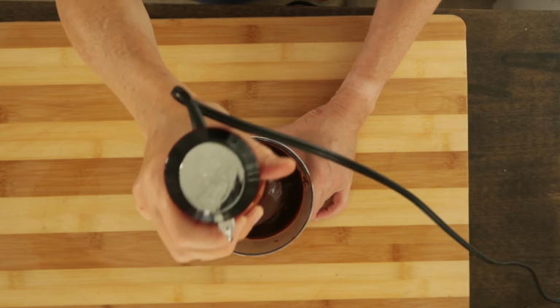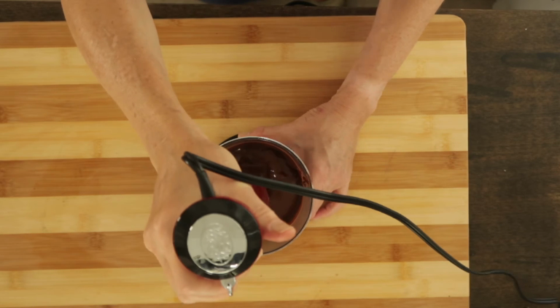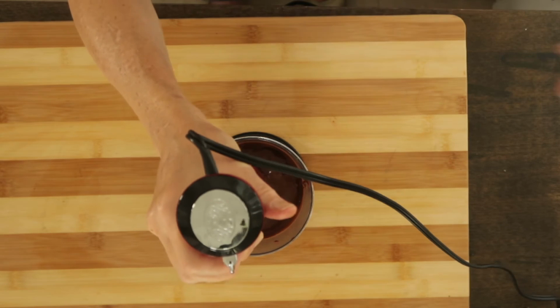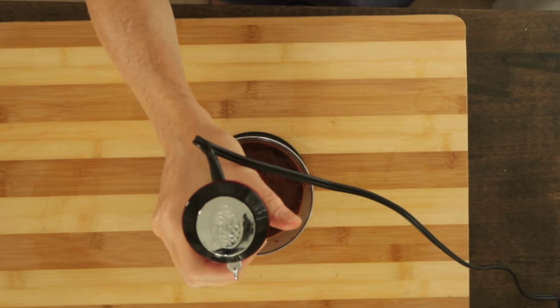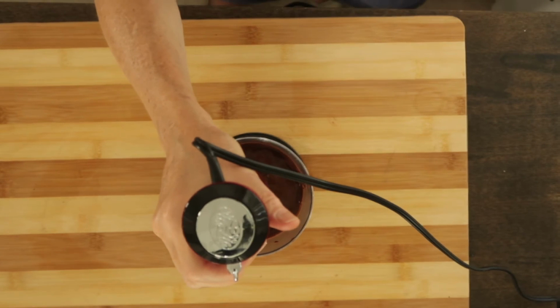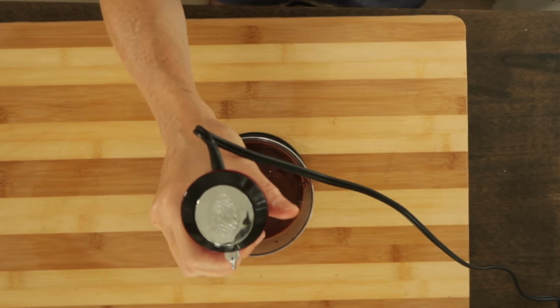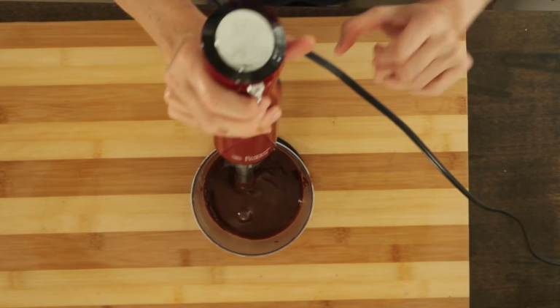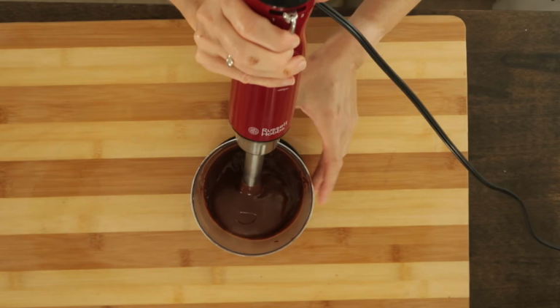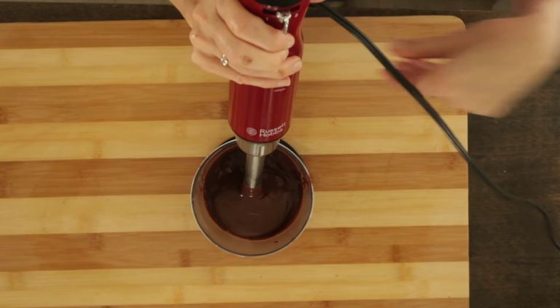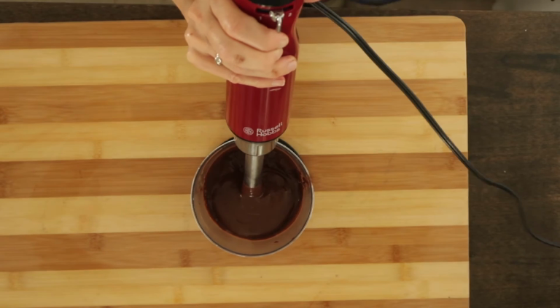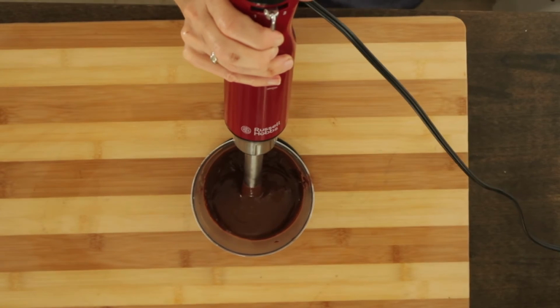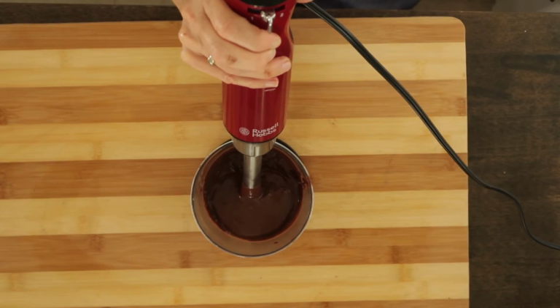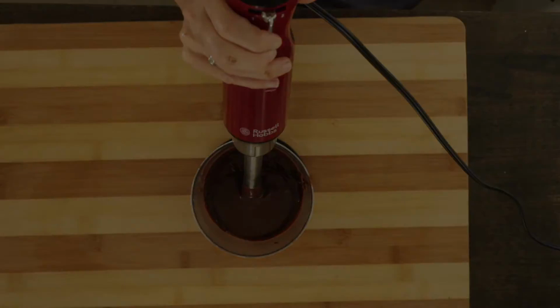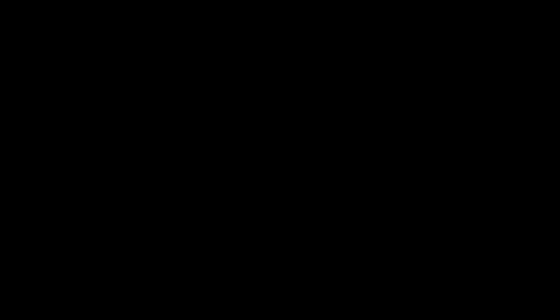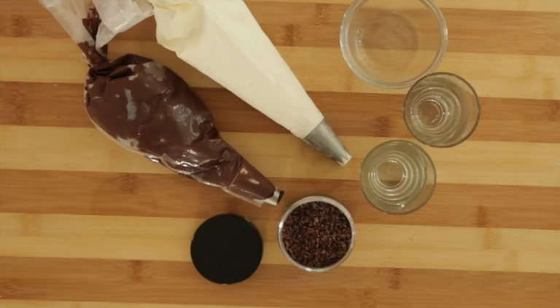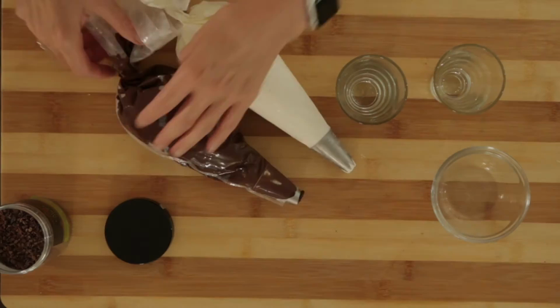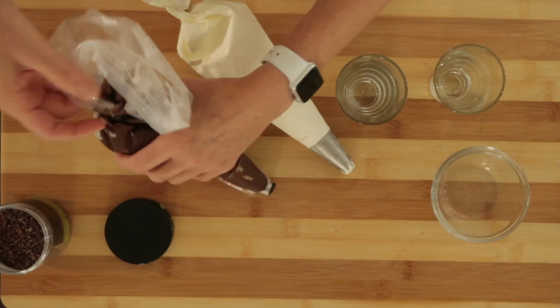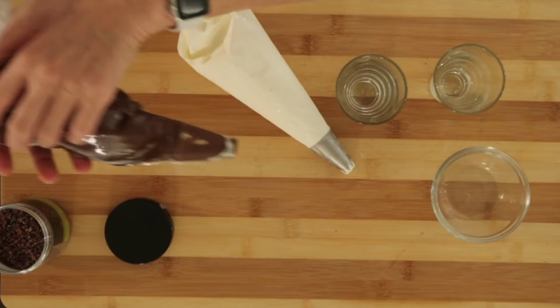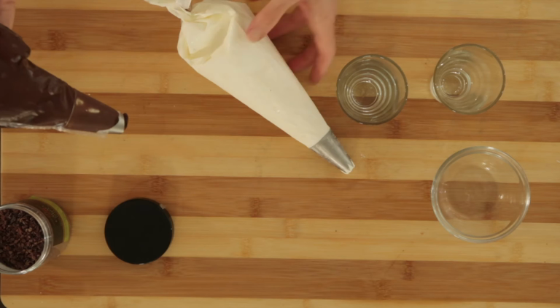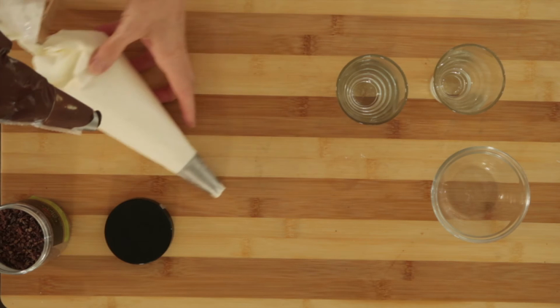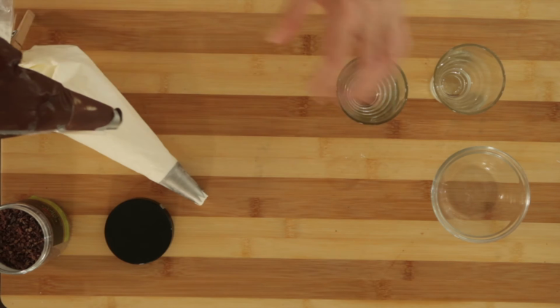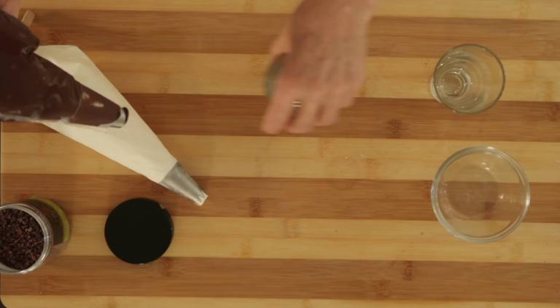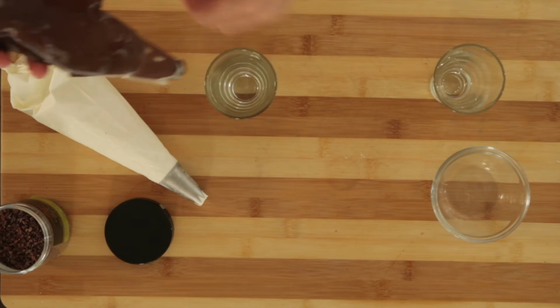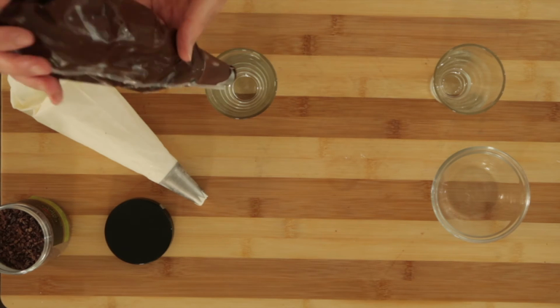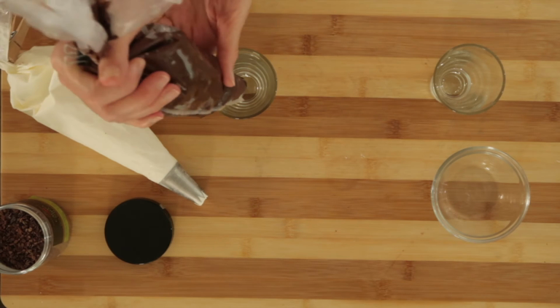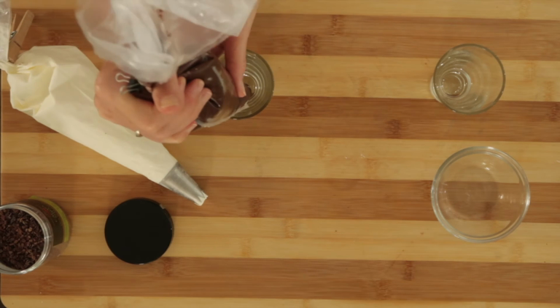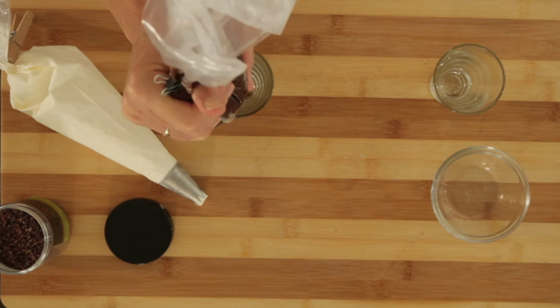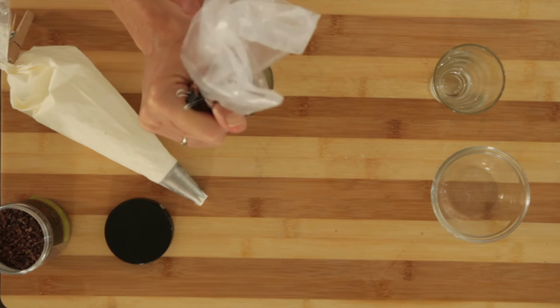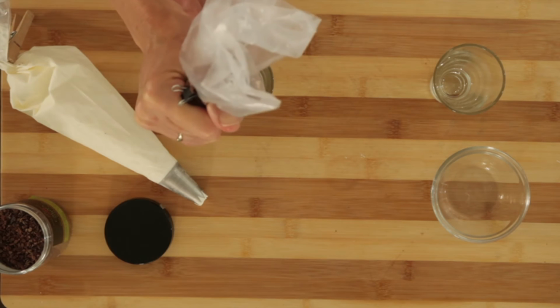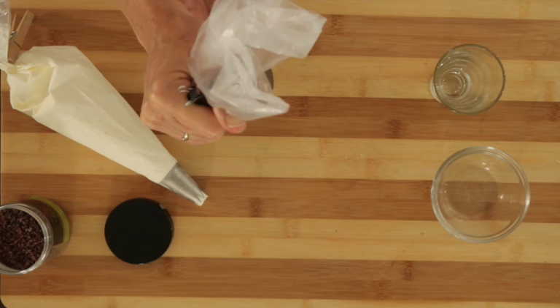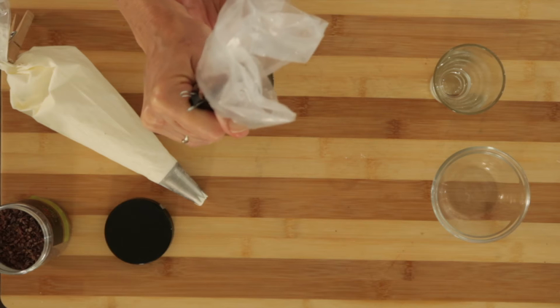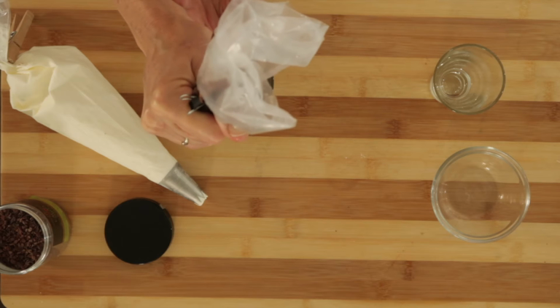Then, optional, smooth it out on low speed. Next, transfer the pudding and the whipped cream to piping bags. The whipped cream has a star tip and the pudding has a plain tip.